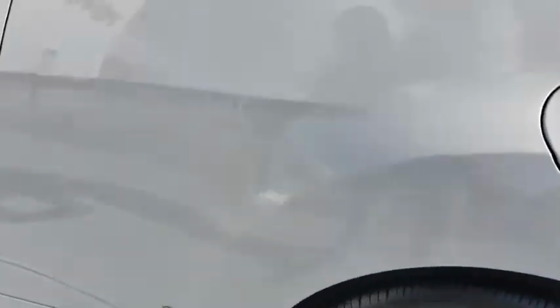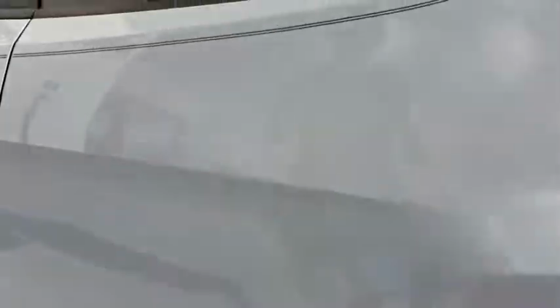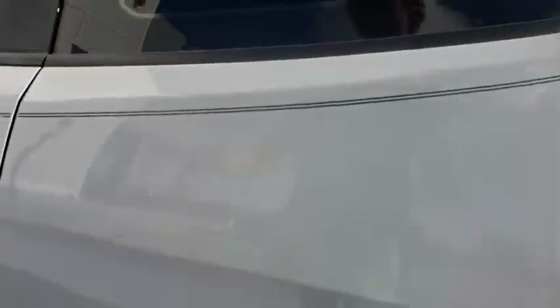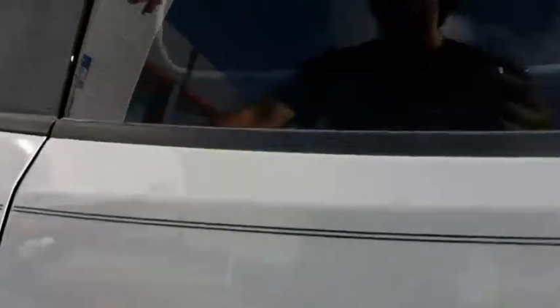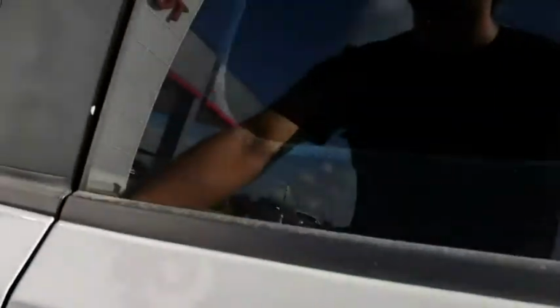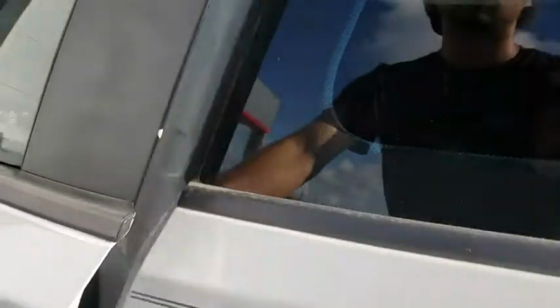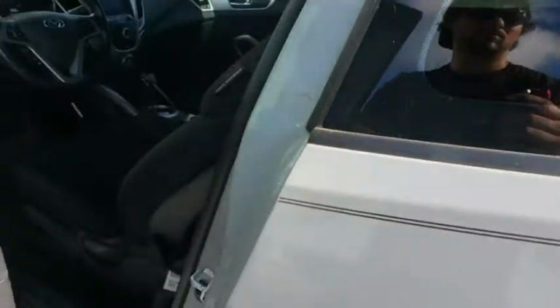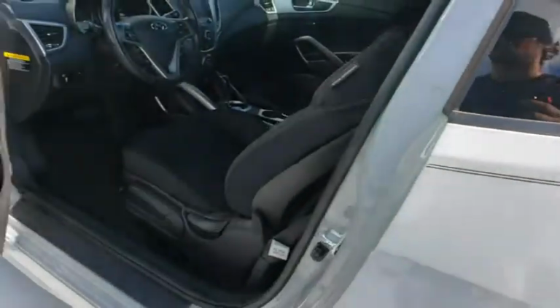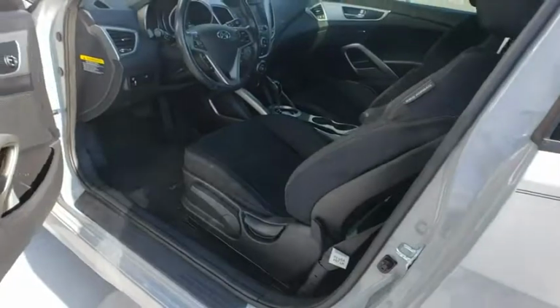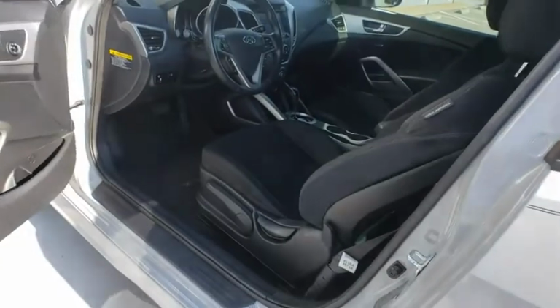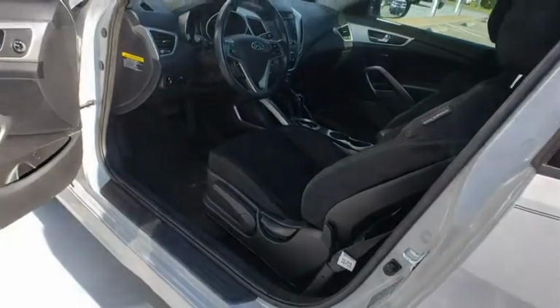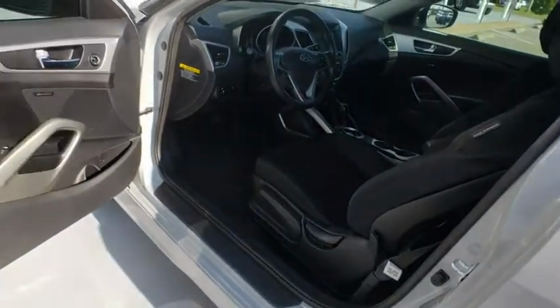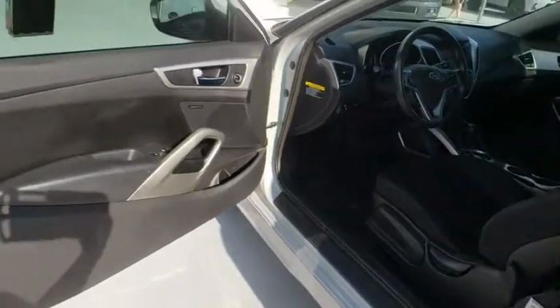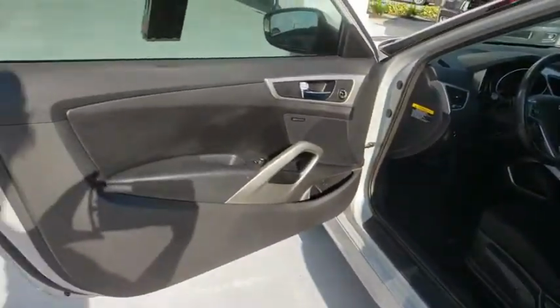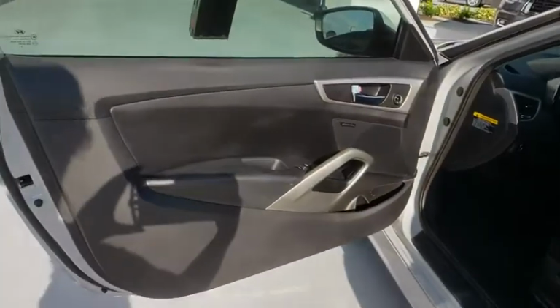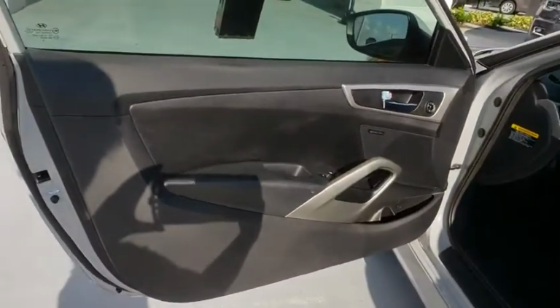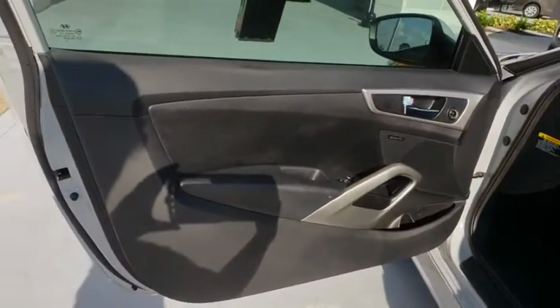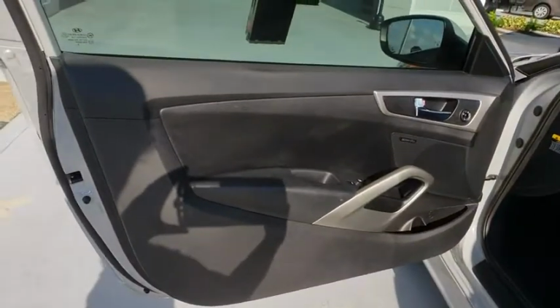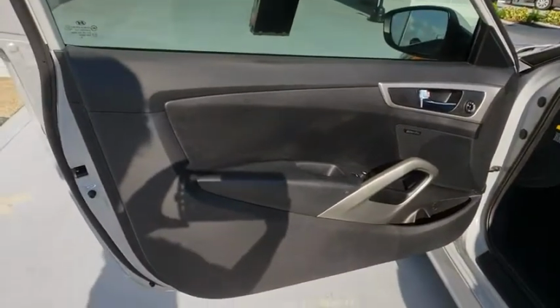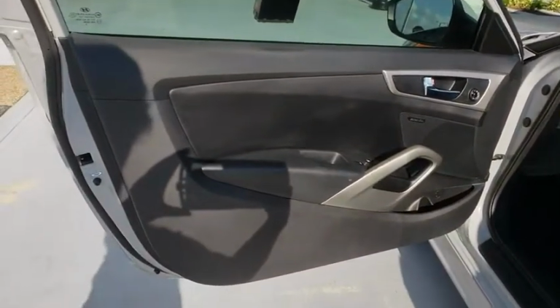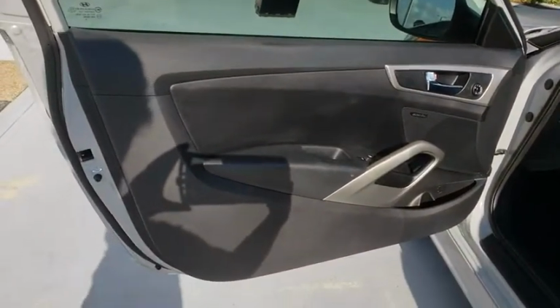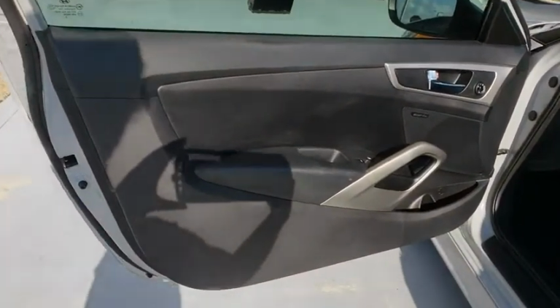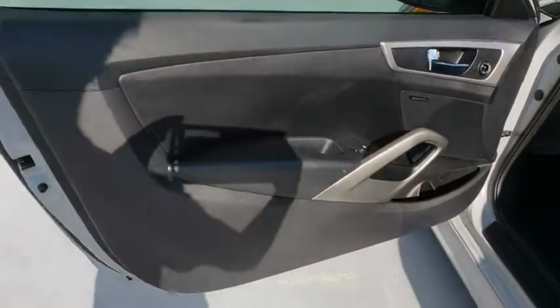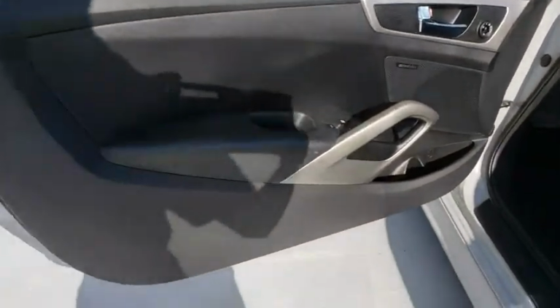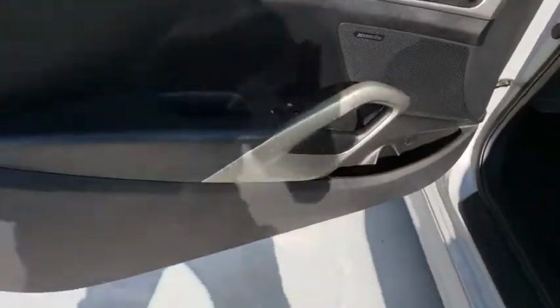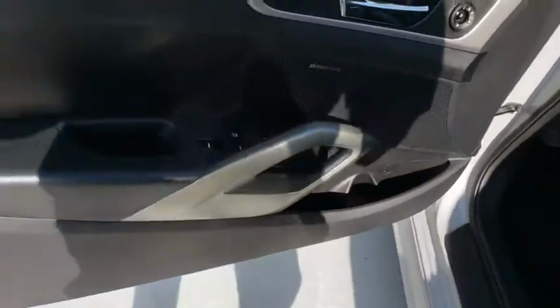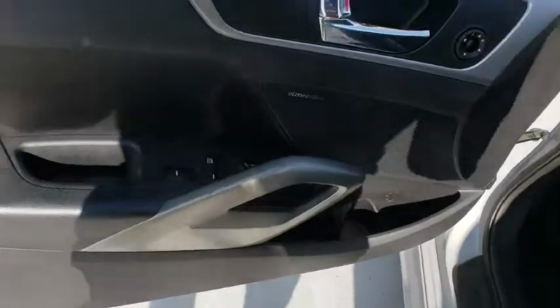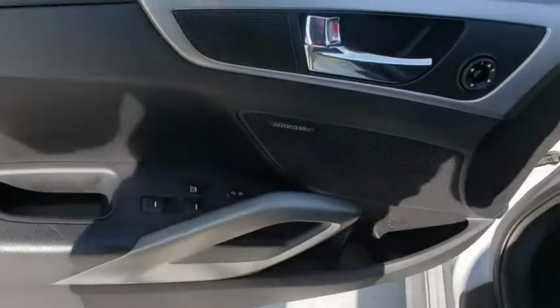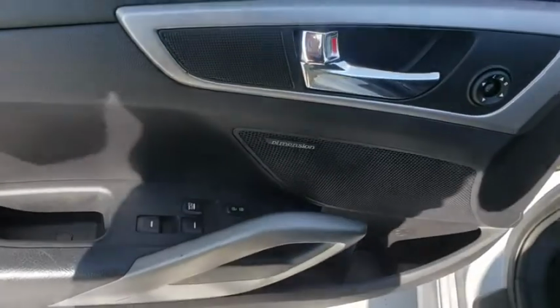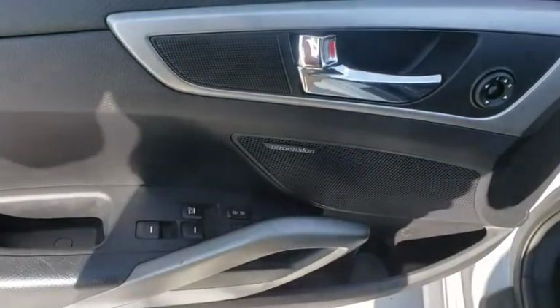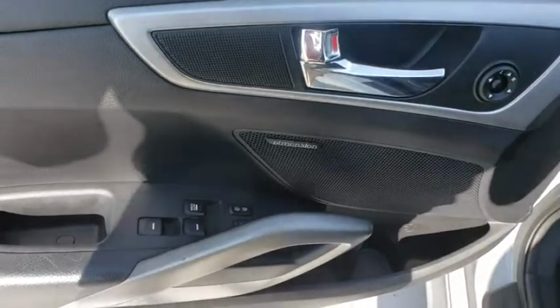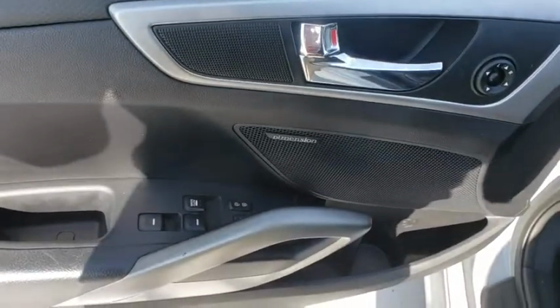Aluminum wheels, cruise control, four-wheel disc brakes, rear defrost, premium sound system, front wheel drive, AM FM stereo radio, CD player.